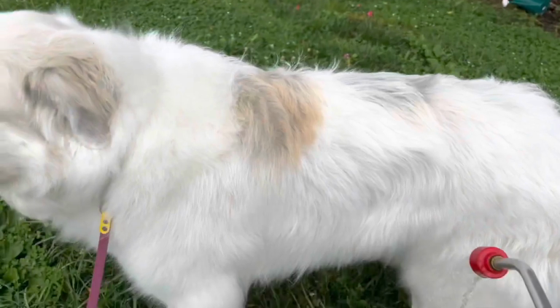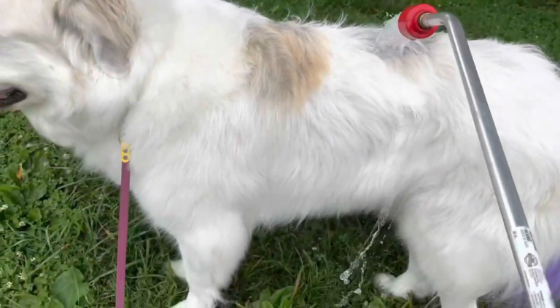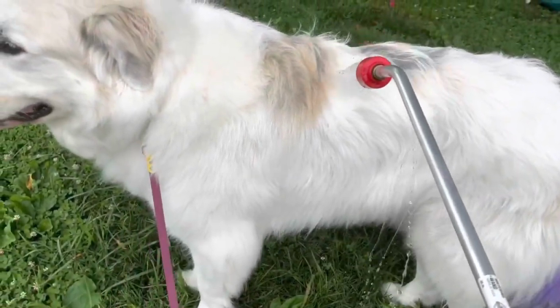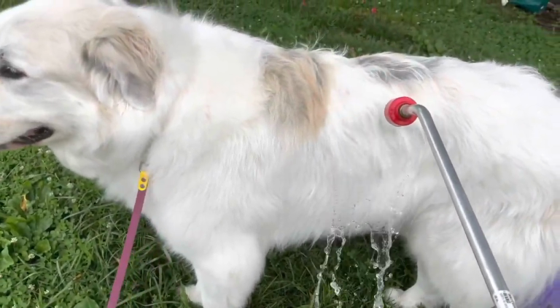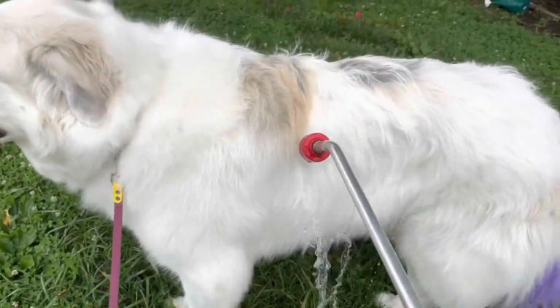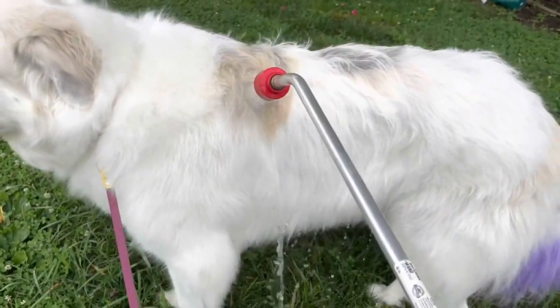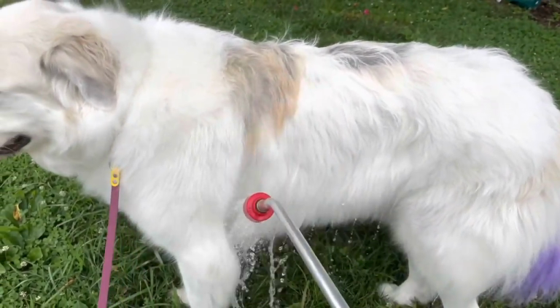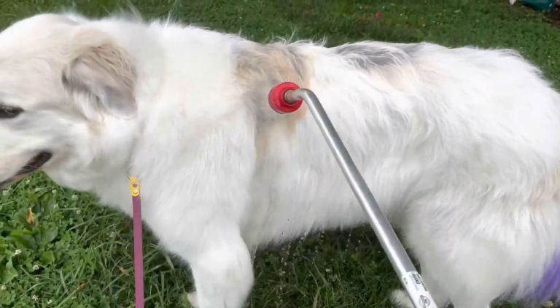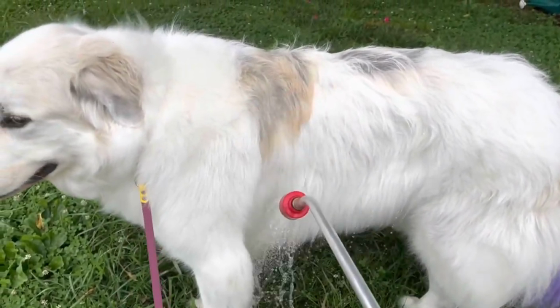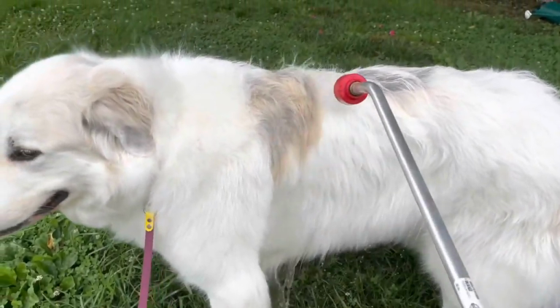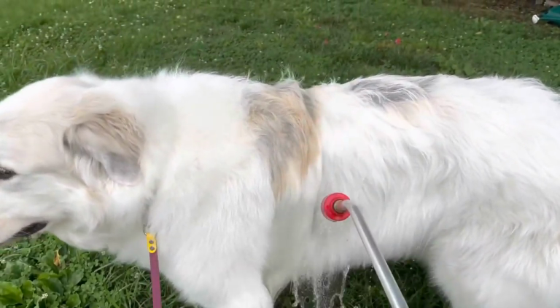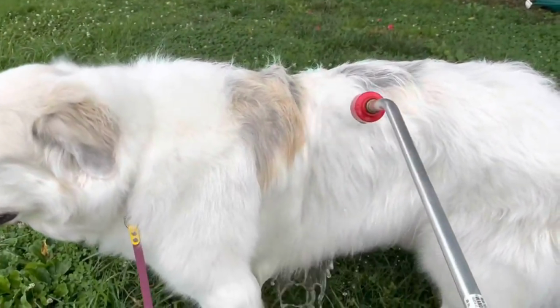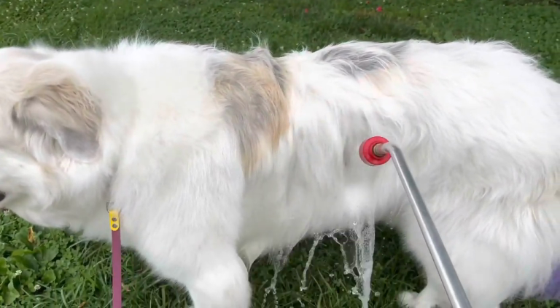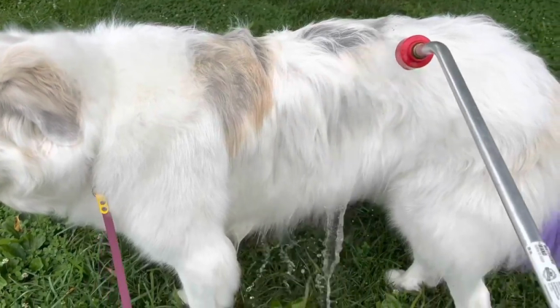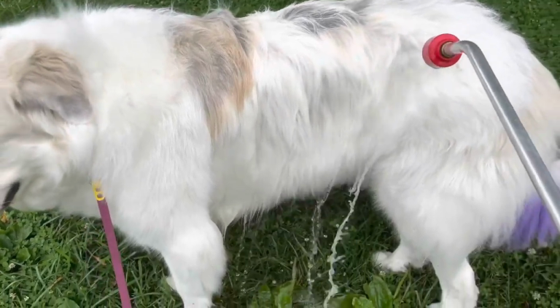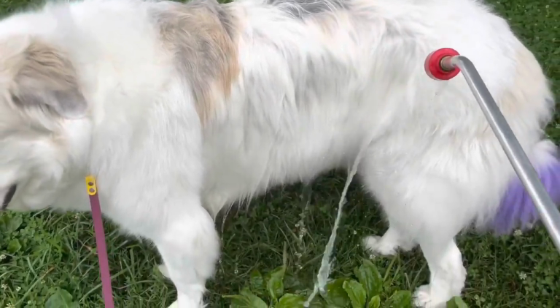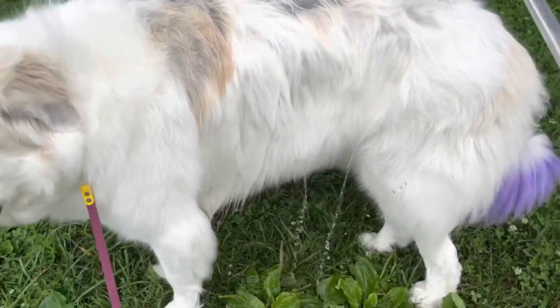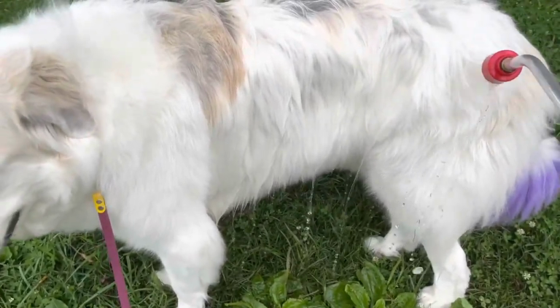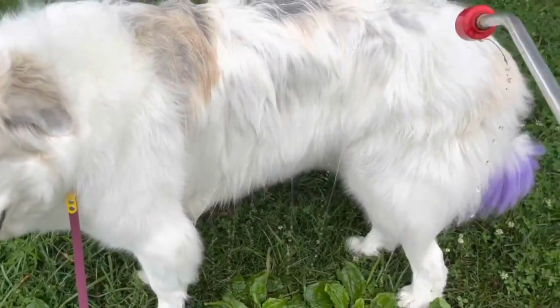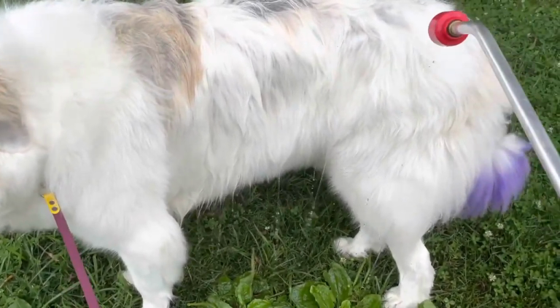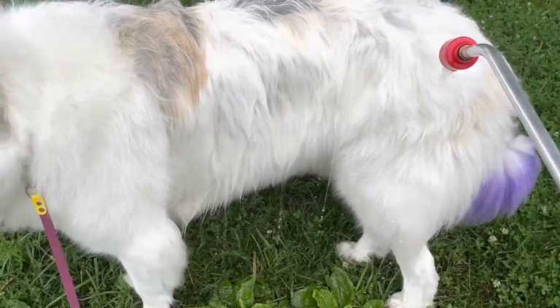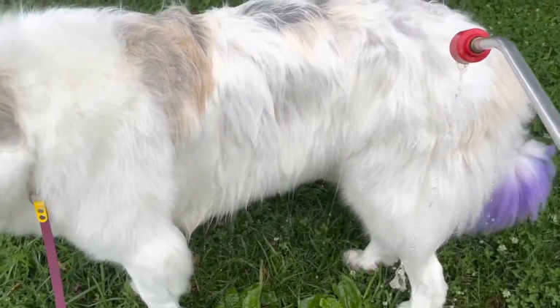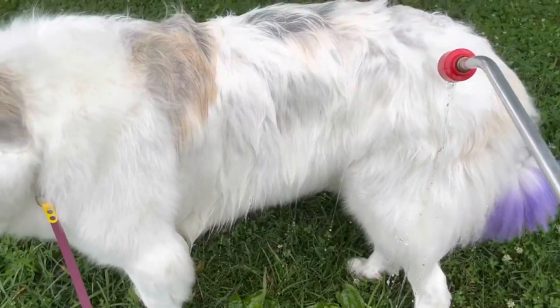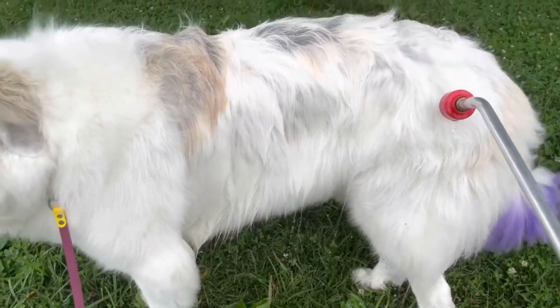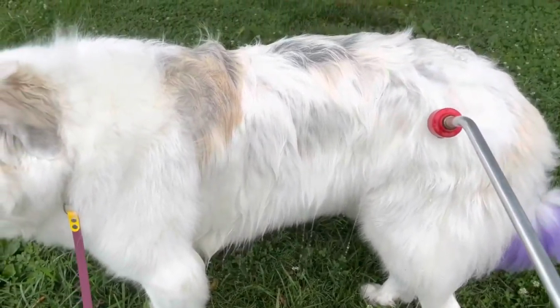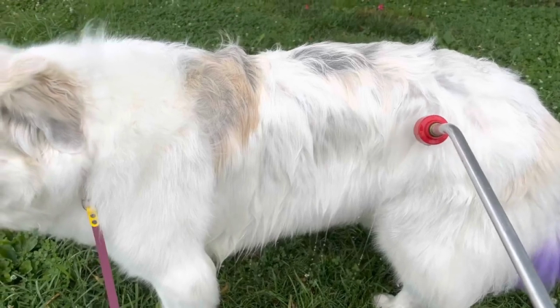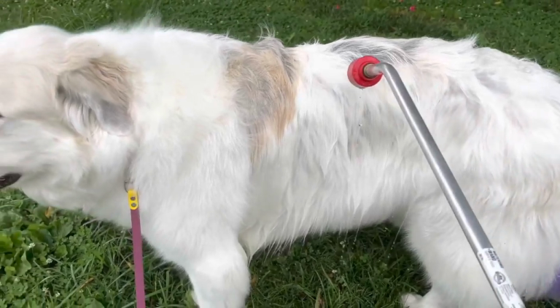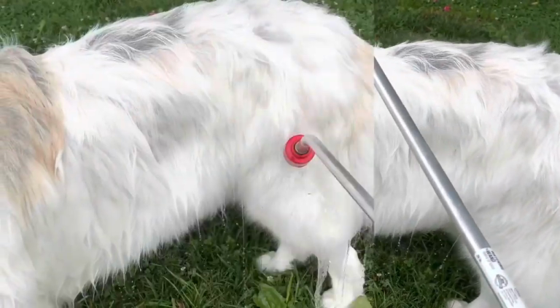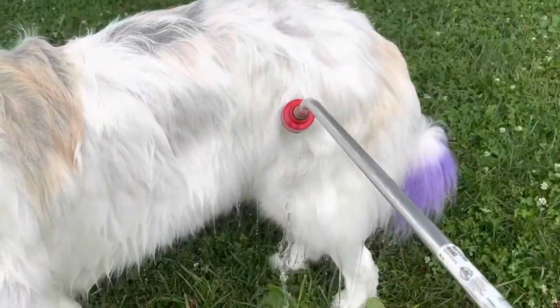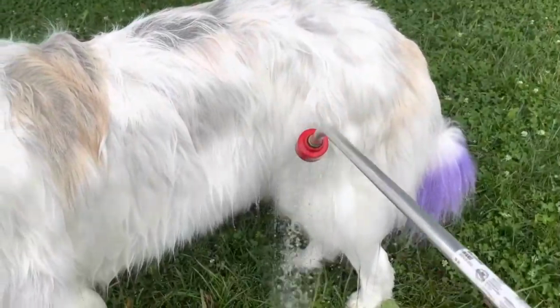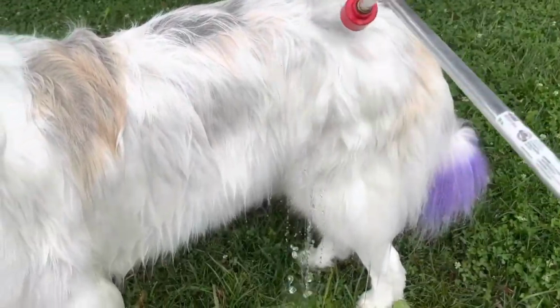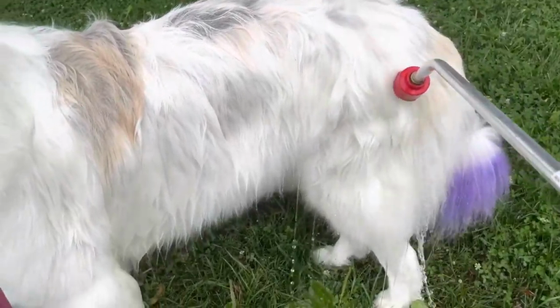After I'm done getting as much hair as I can off of Mellow, I am then going to start bathing him. Mellow has to be bathed outside — he is way too big to fit in the bathtub — so we bathe him outside, which is why I always bathe him when it is at least 70 degrees.